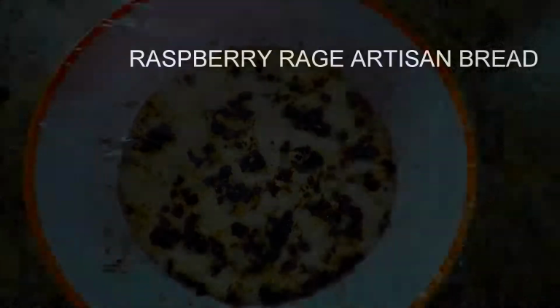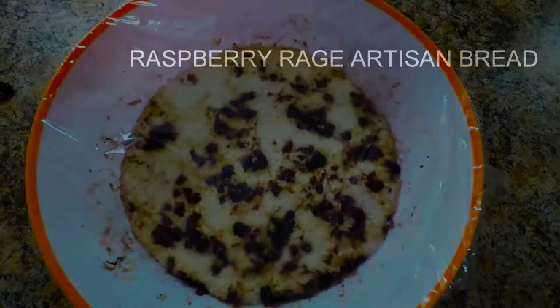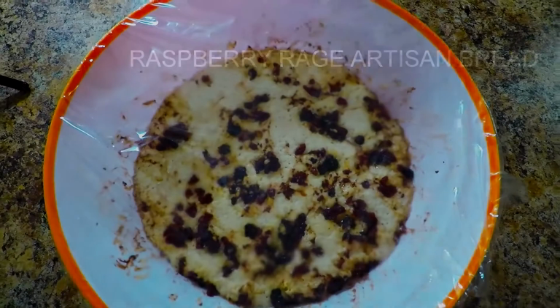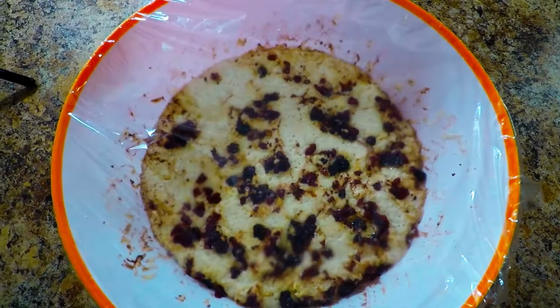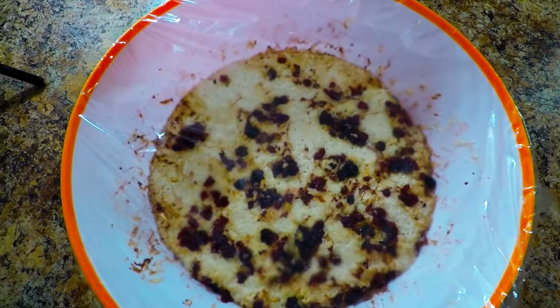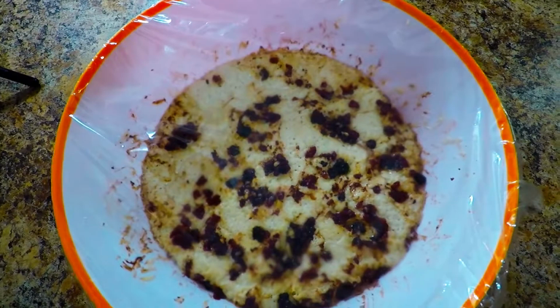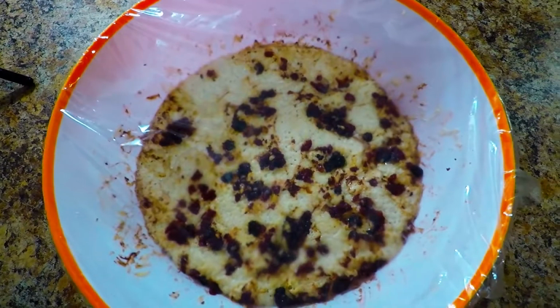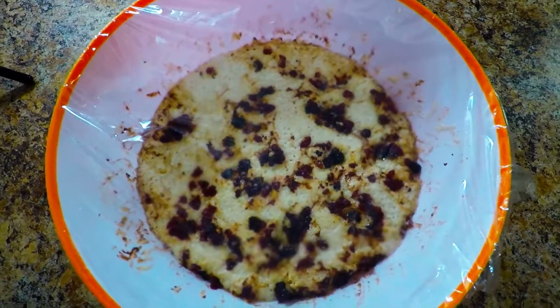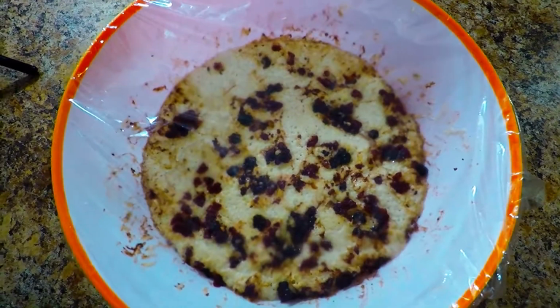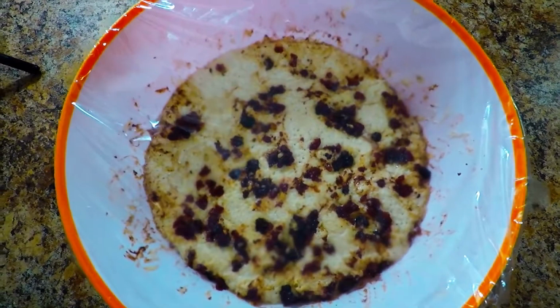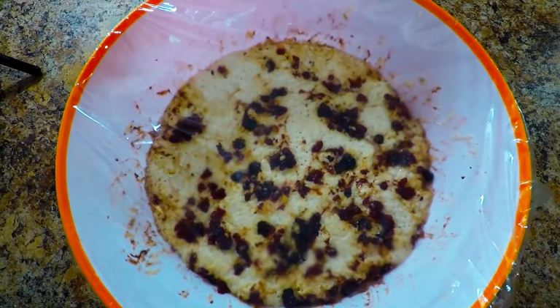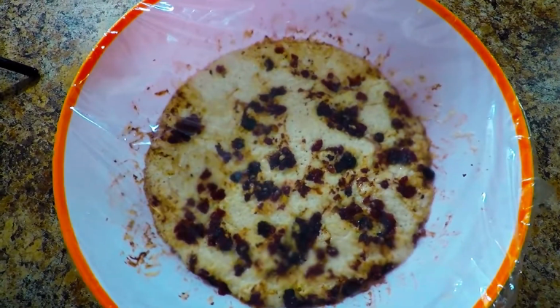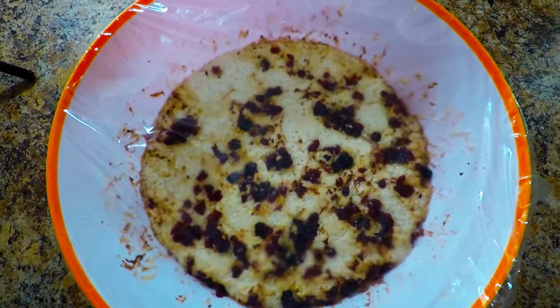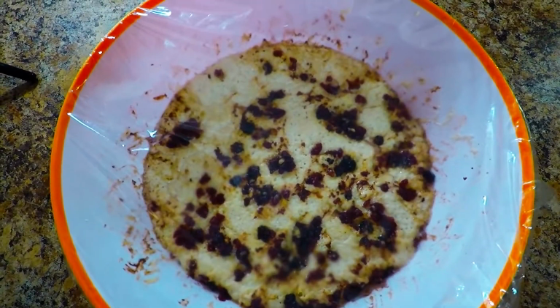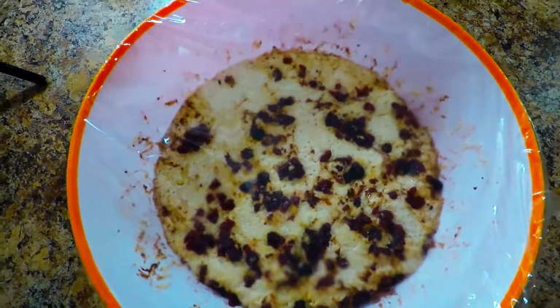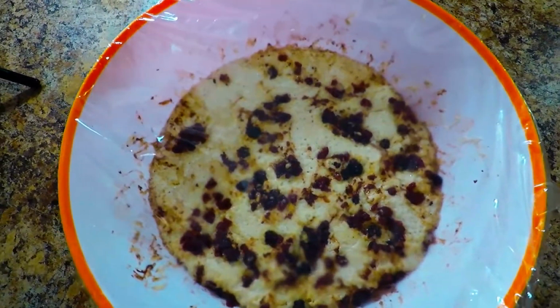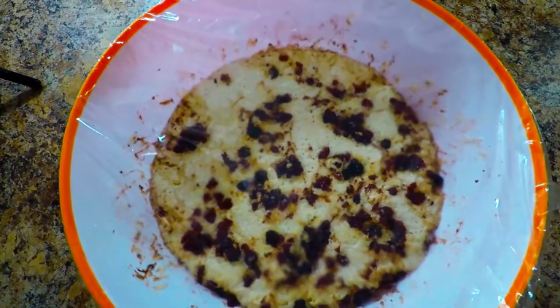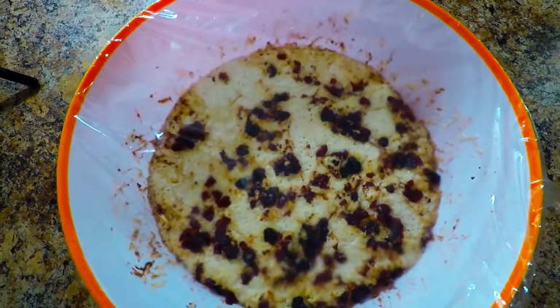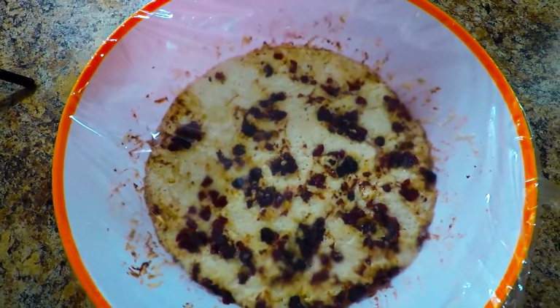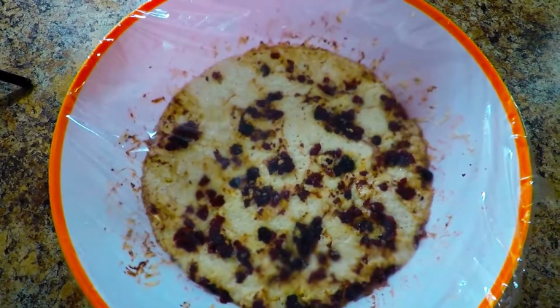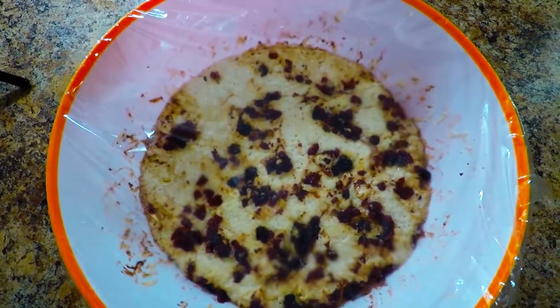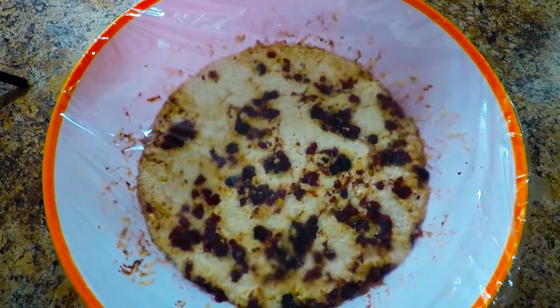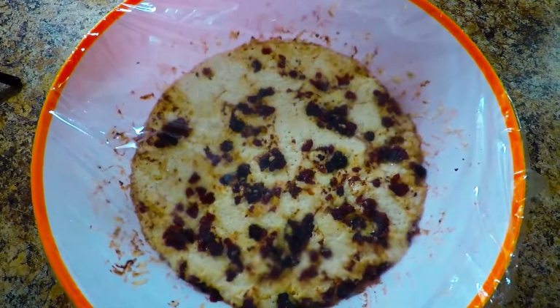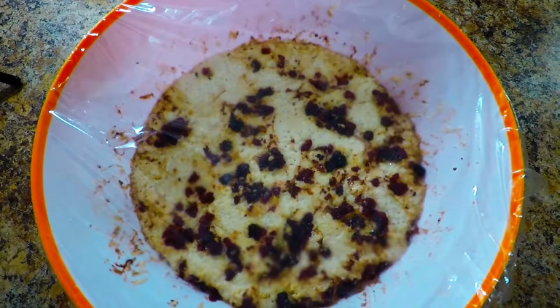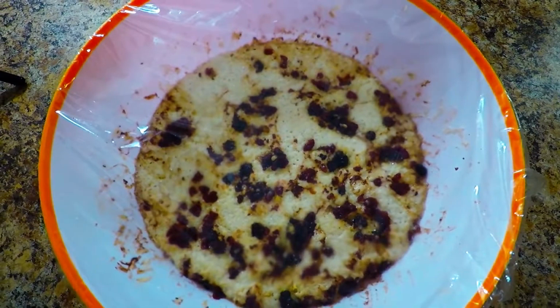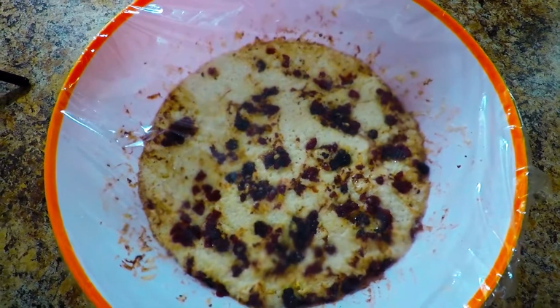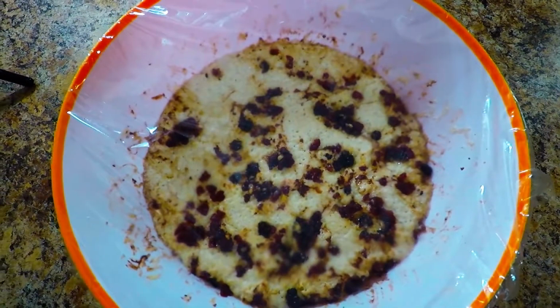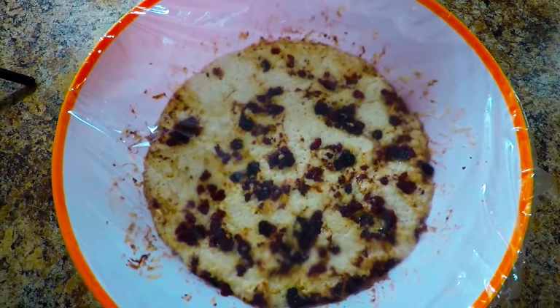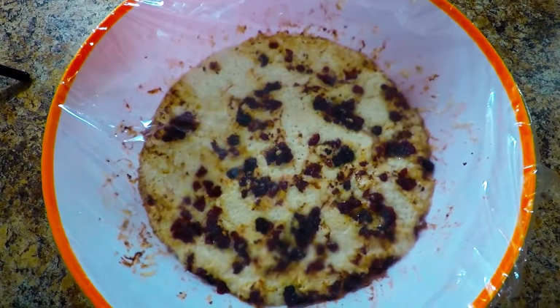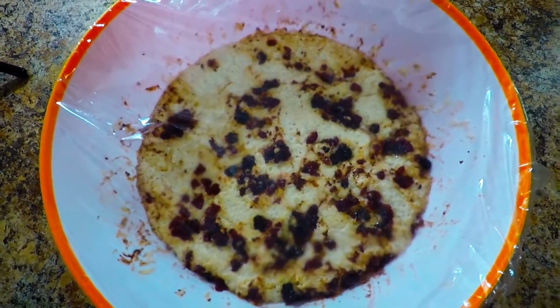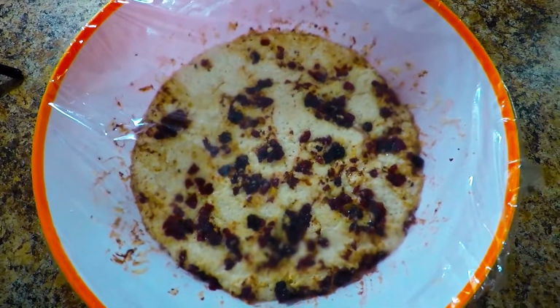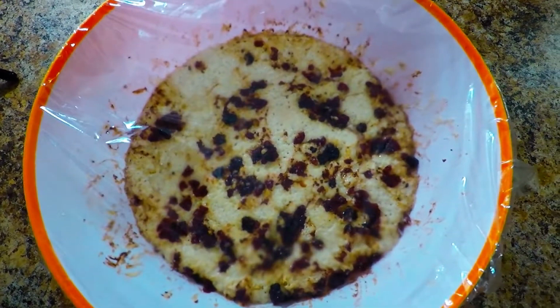Hi guys, today's episode is How to Prepare Raspberry Rage Artisan Bread.